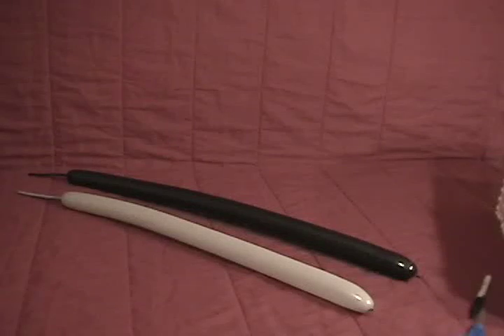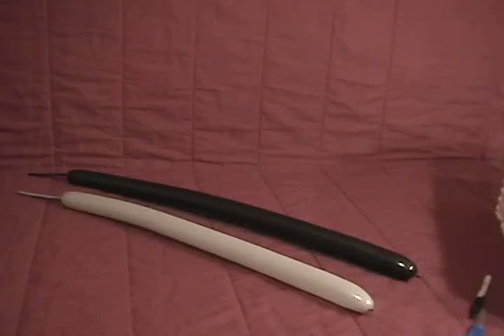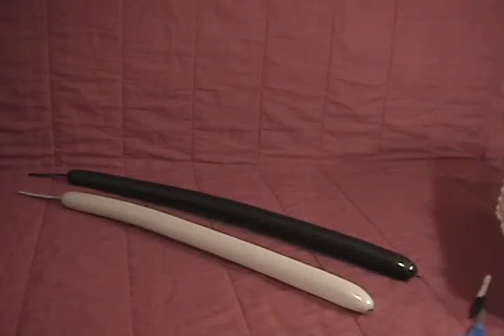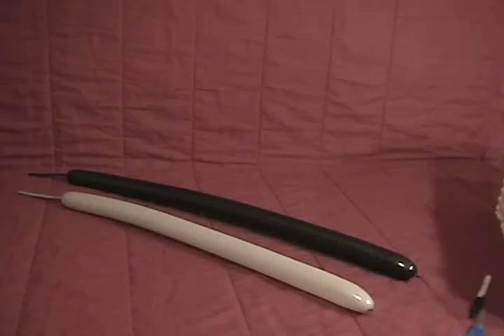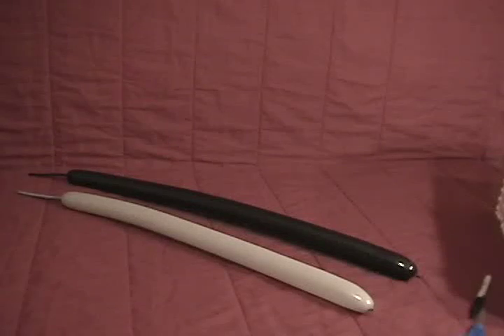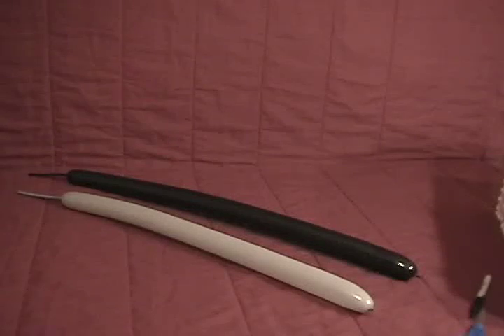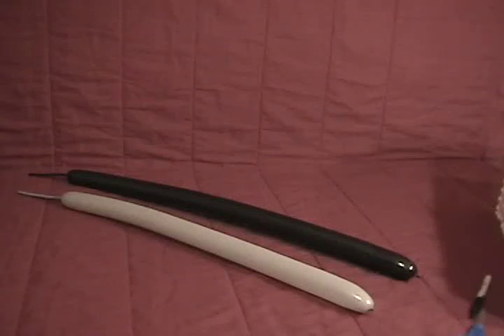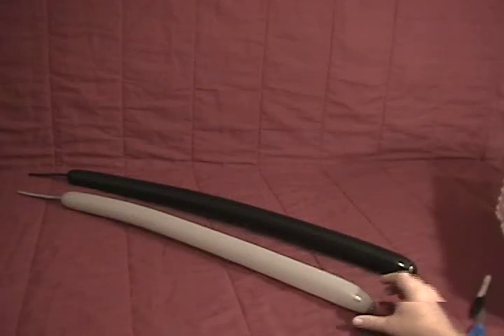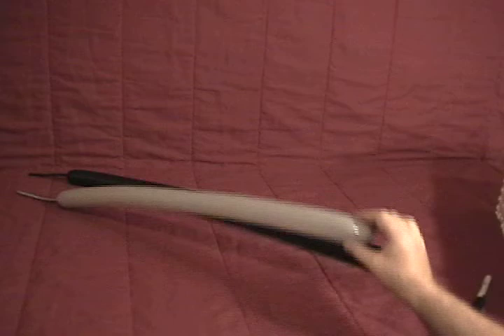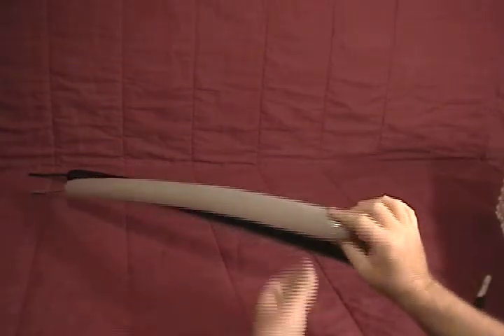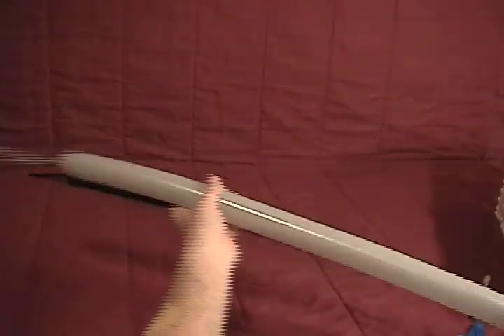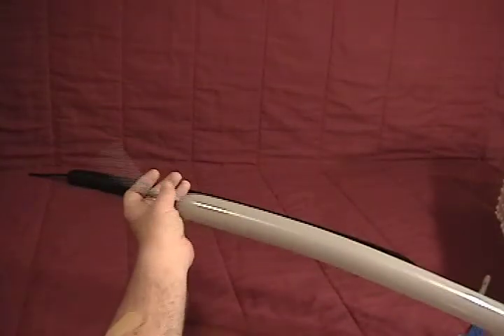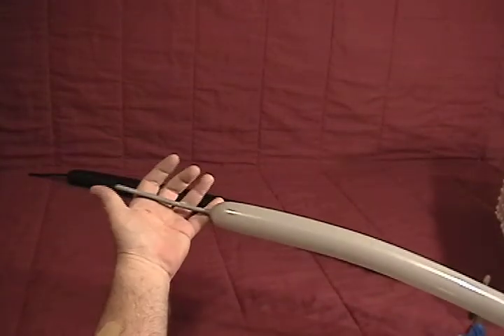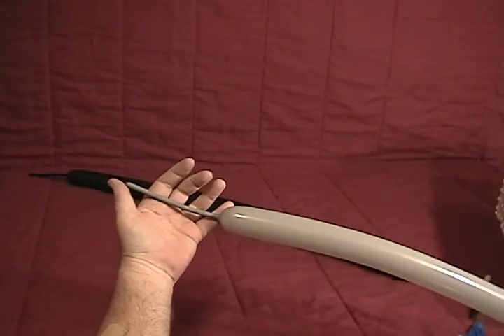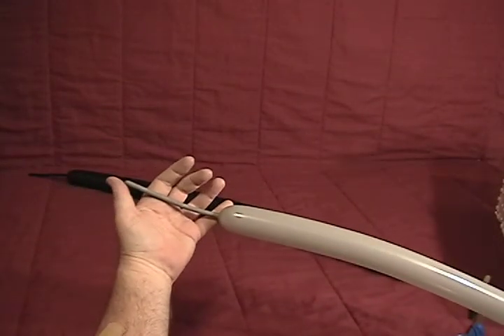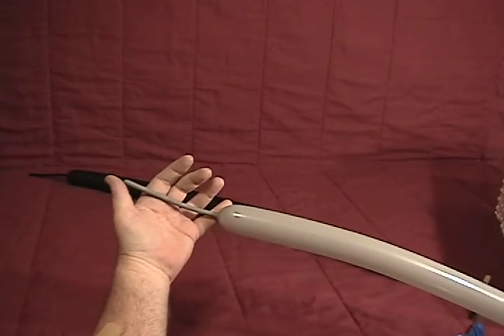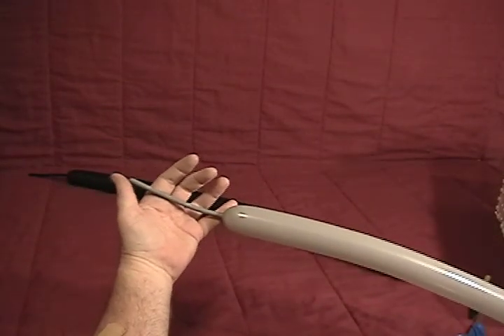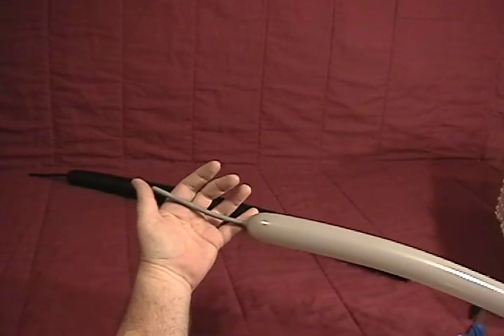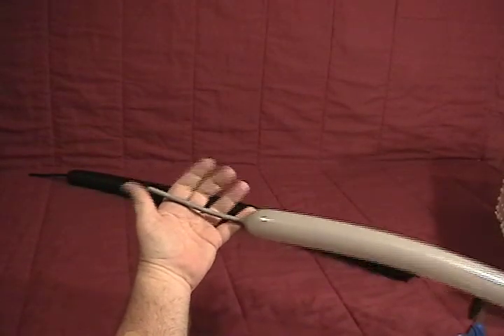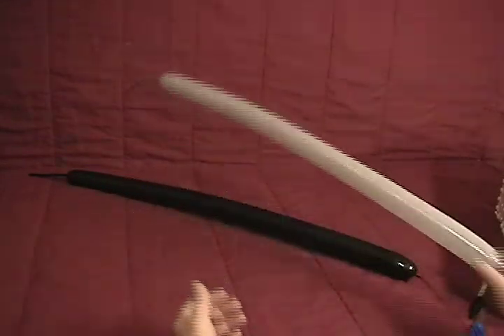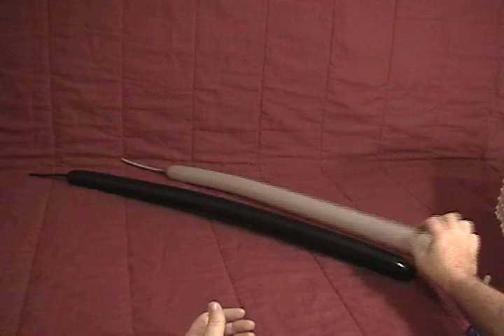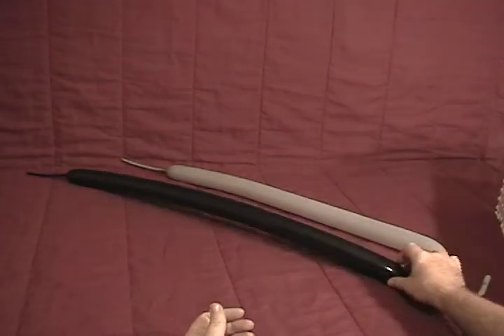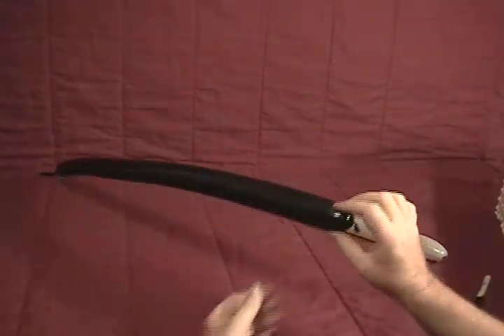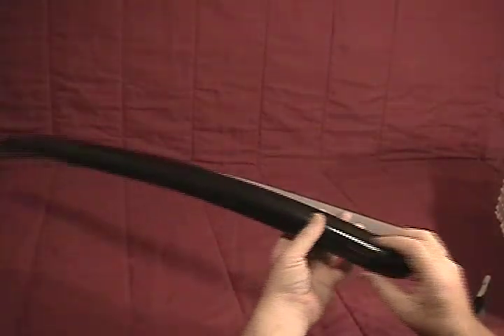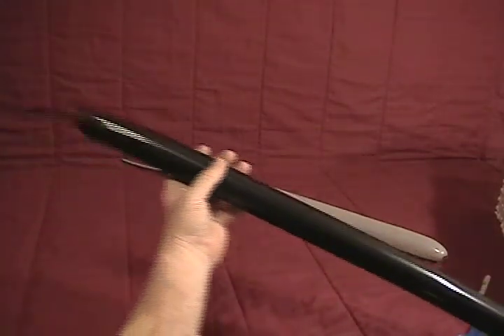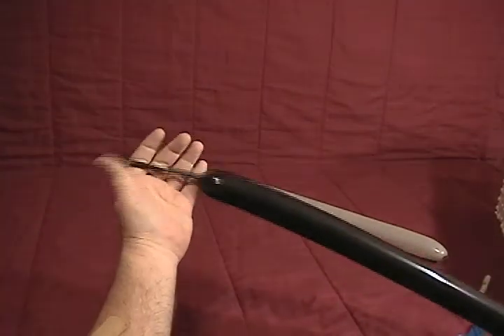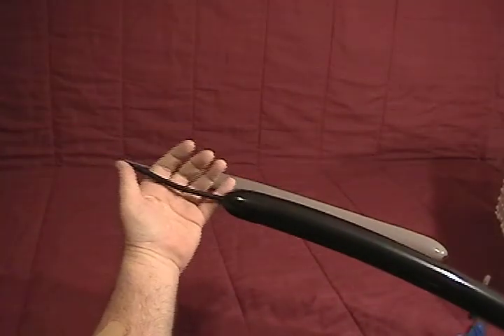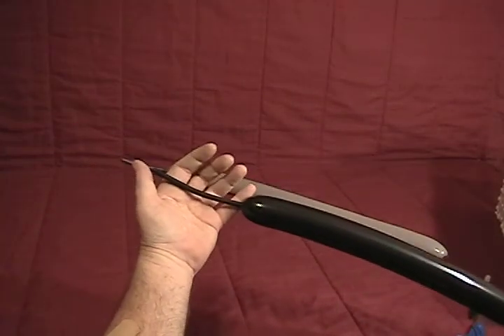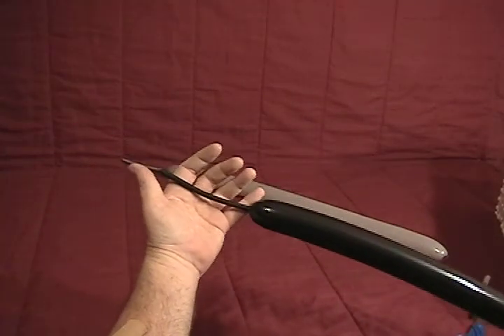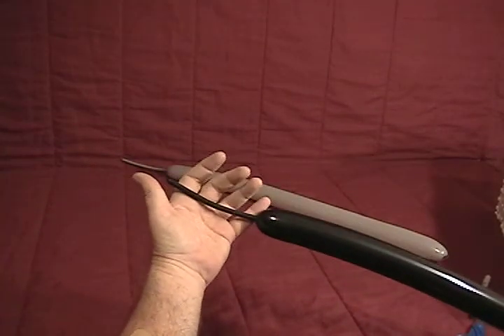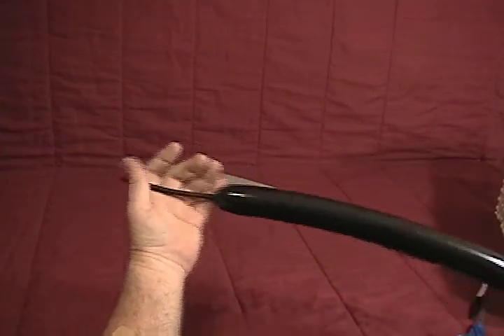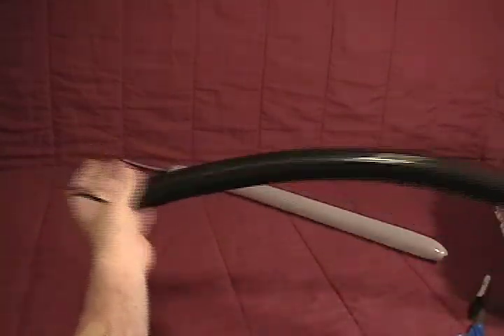For our machine gun, we'll be using two 260s. We've got a gray 260 inflated with about a four and a half inch tail on the end of it, and then we've got a black 260 also with about a four to a four and a half inch tail on it.